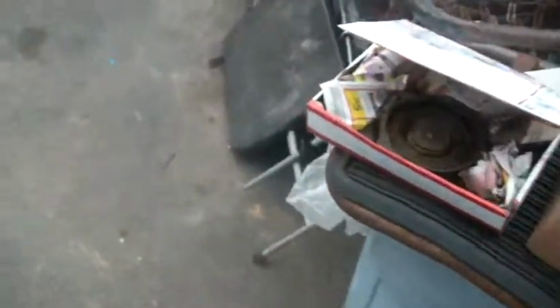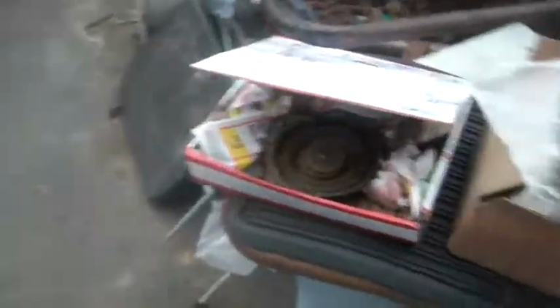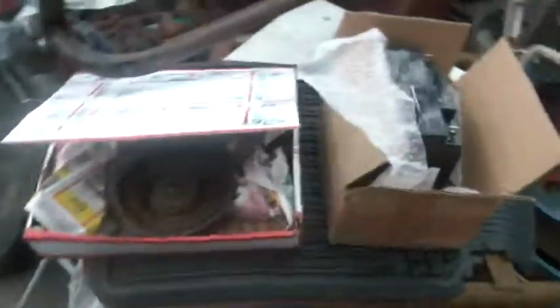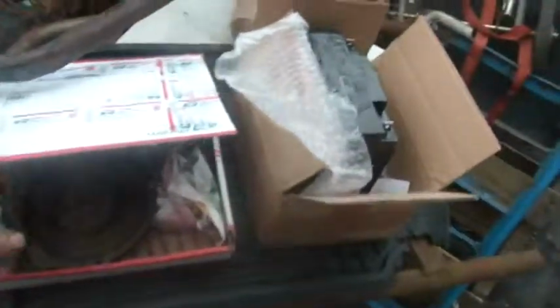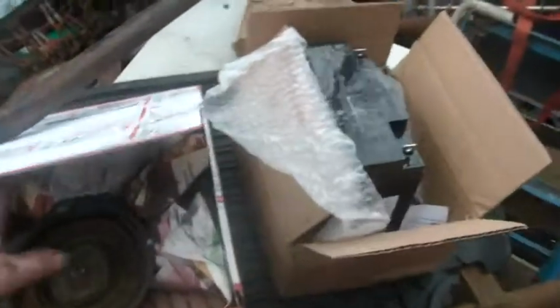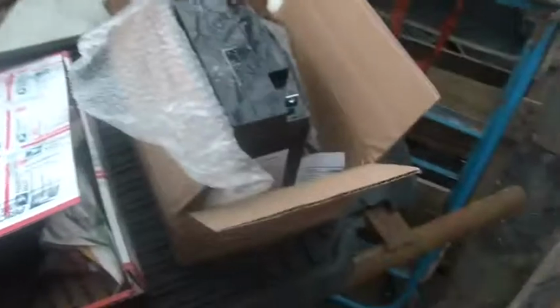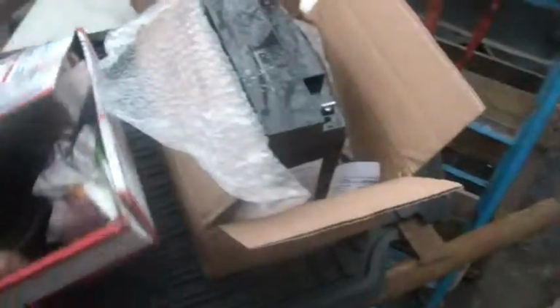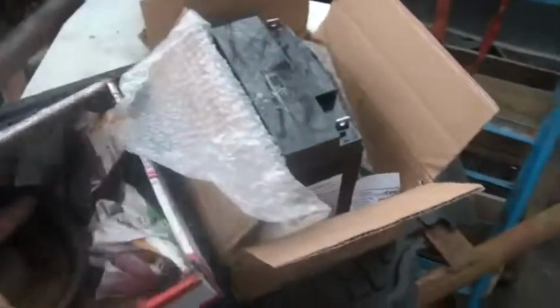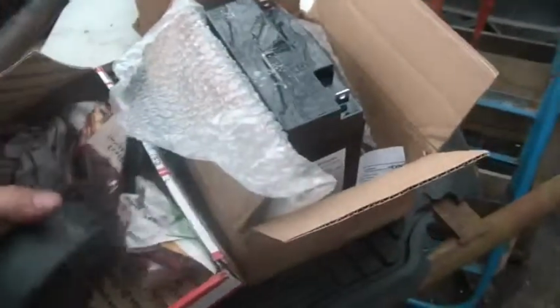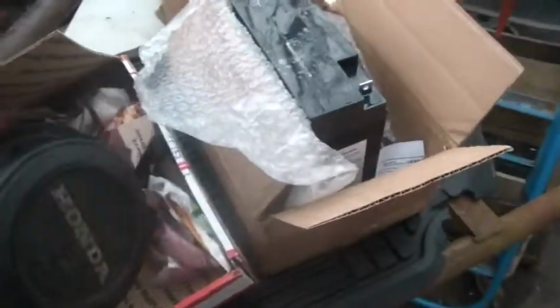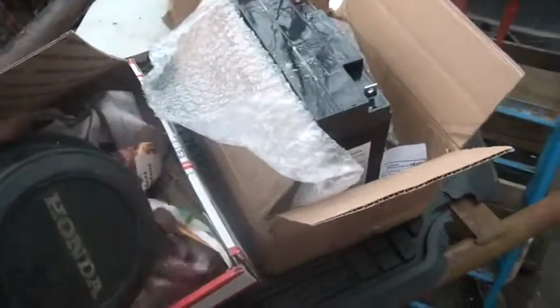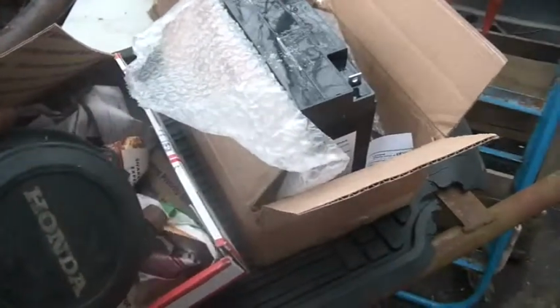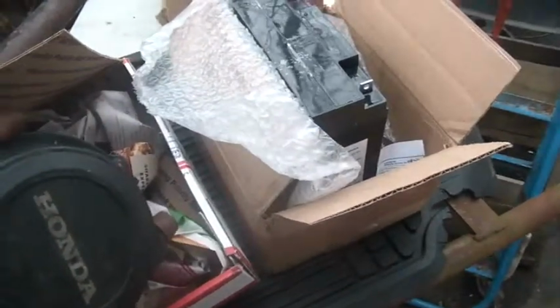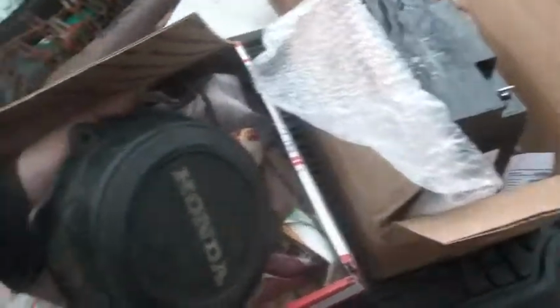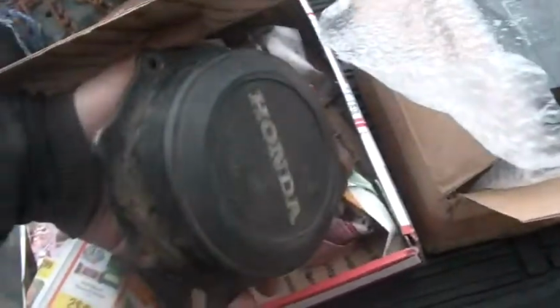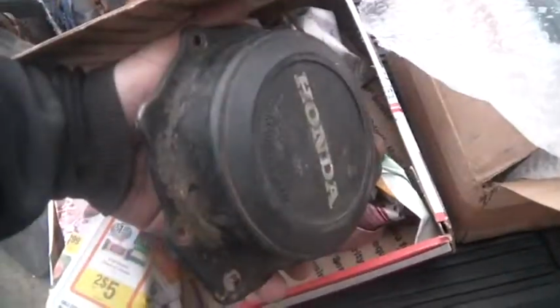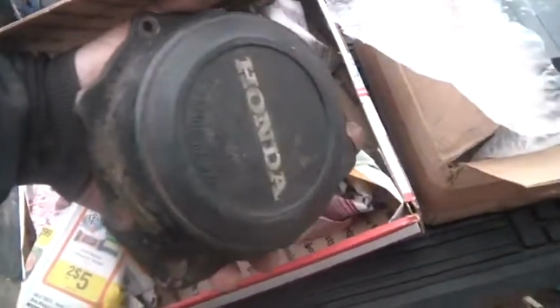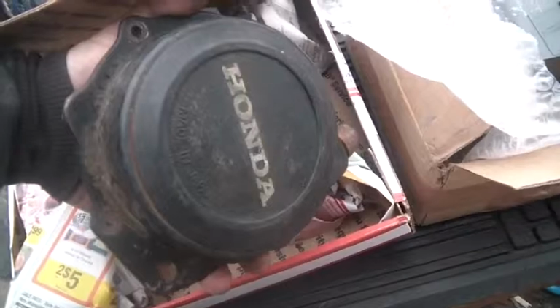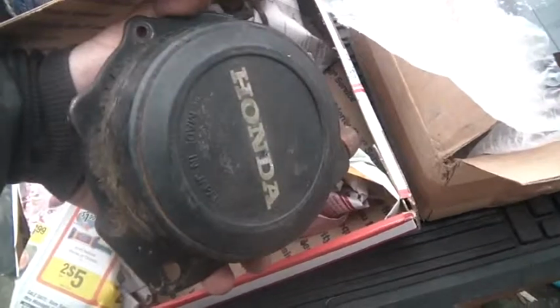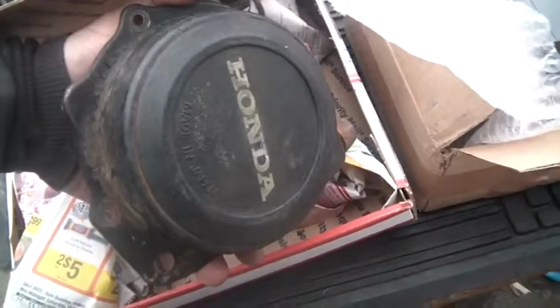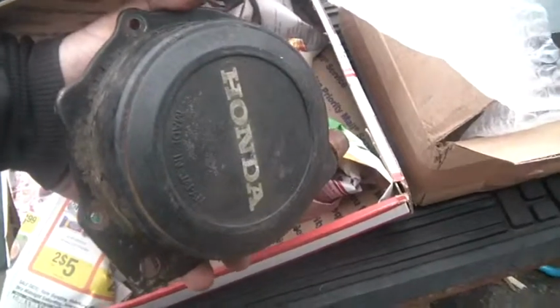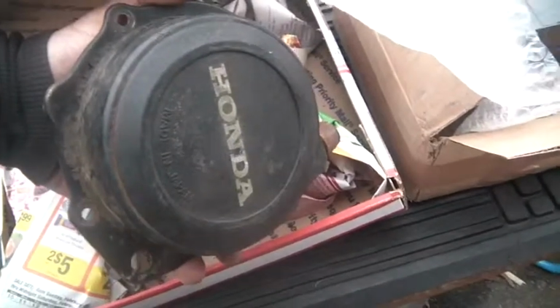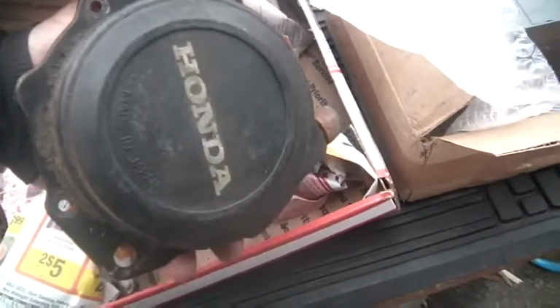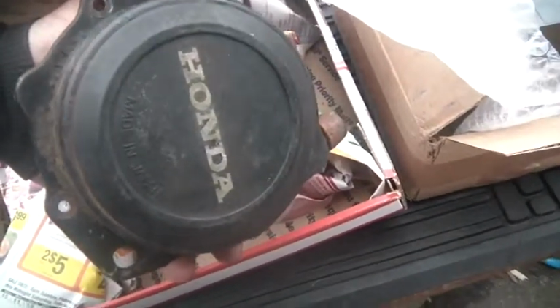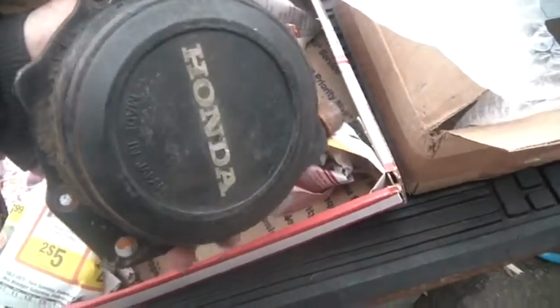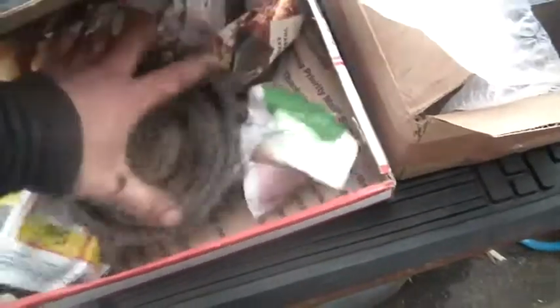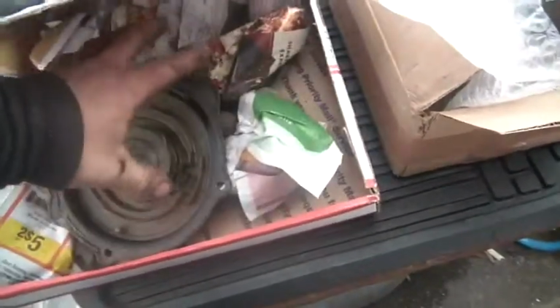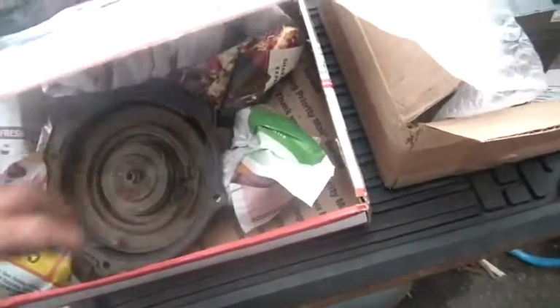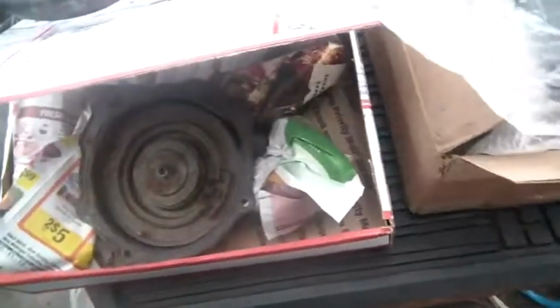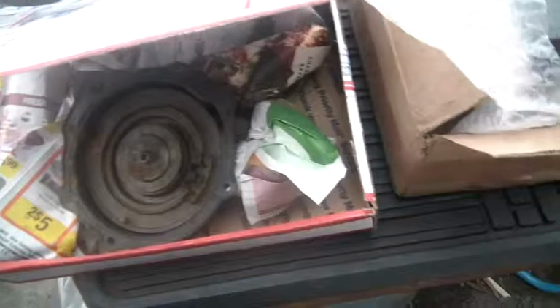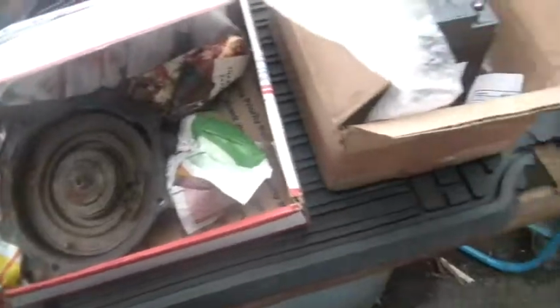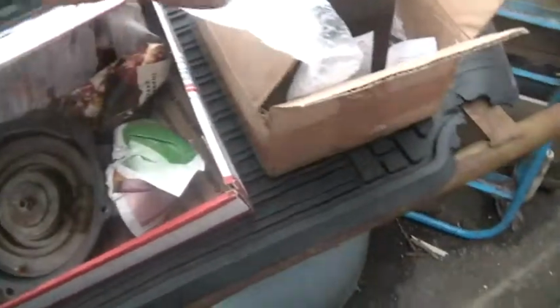The second thing I bought was a spare recoil. This thing was too cheap to let go by — it was like five bucks and $10 to ship it. So for 15 bucks you can put a spare recoil on the shelf. You always do.